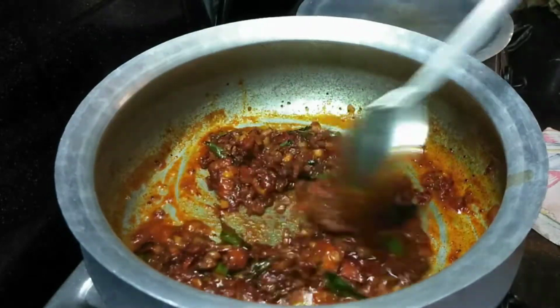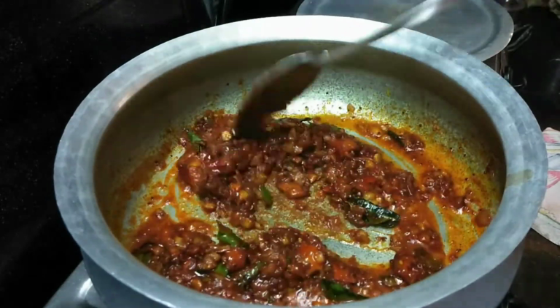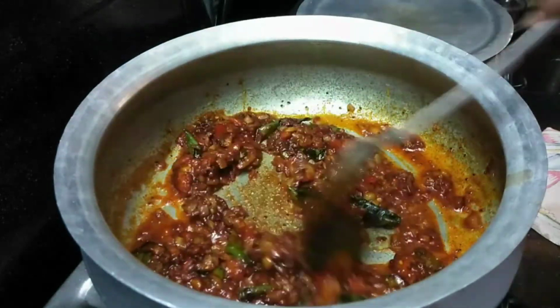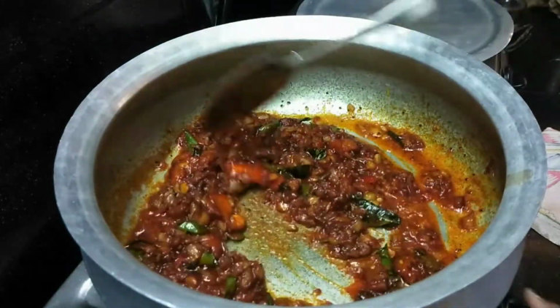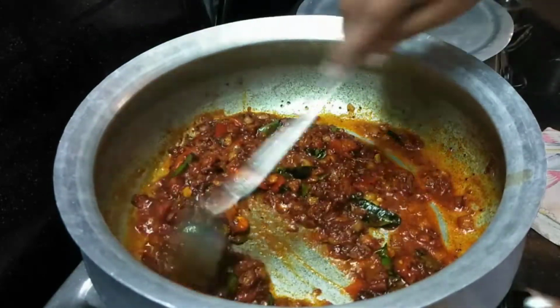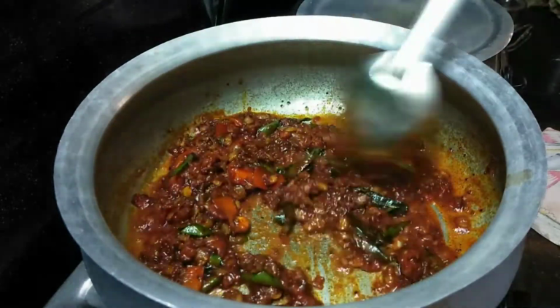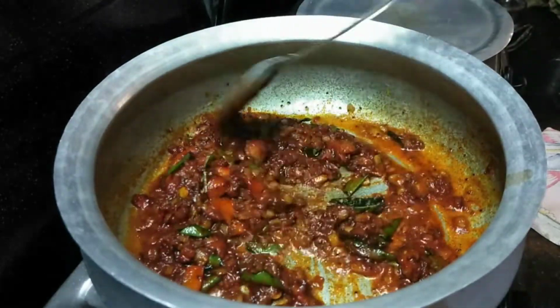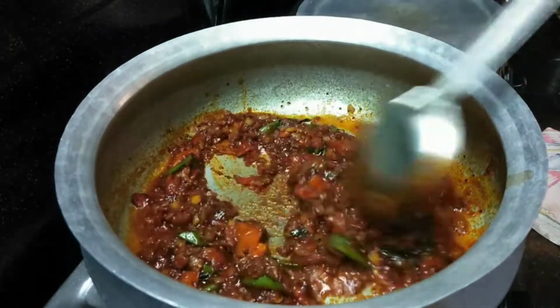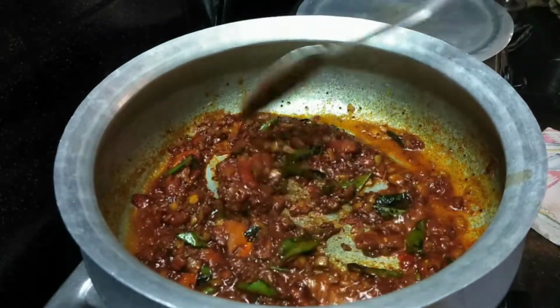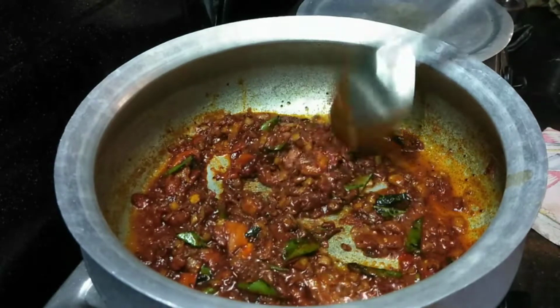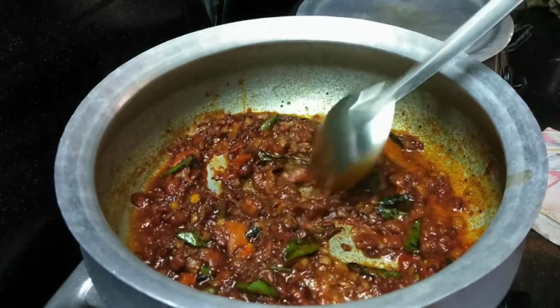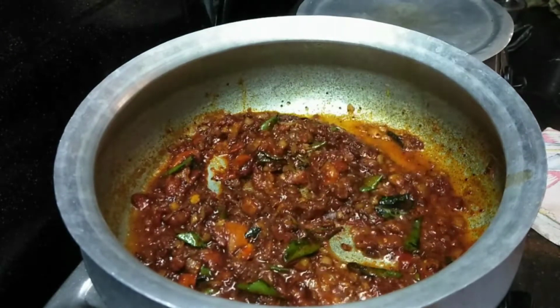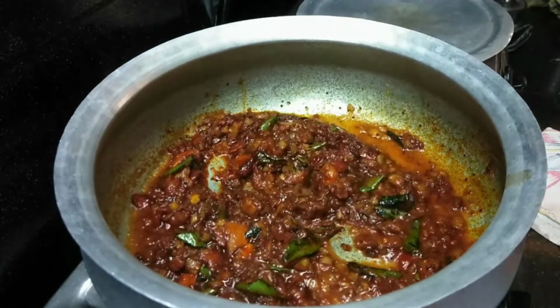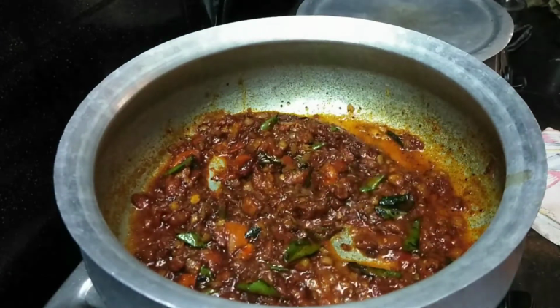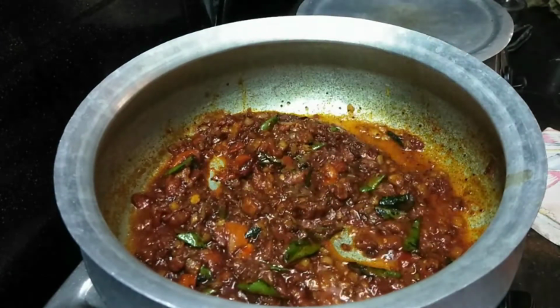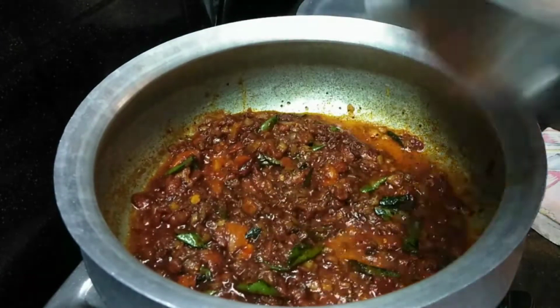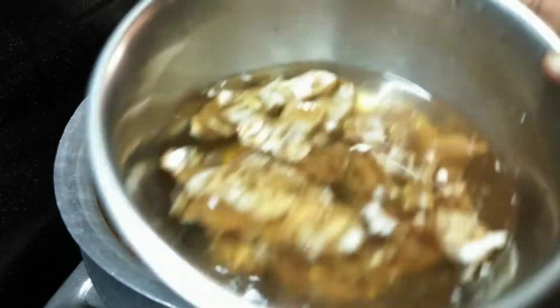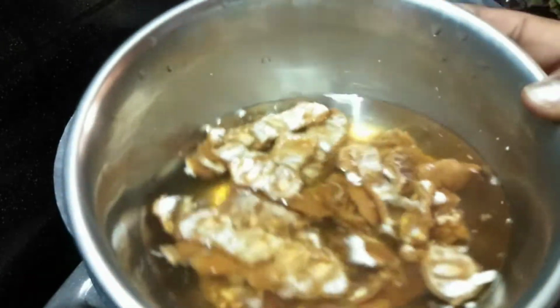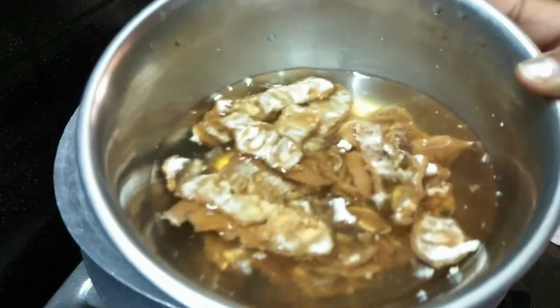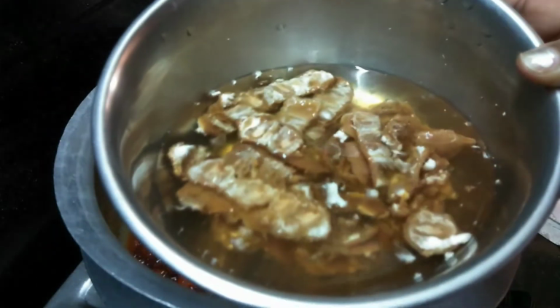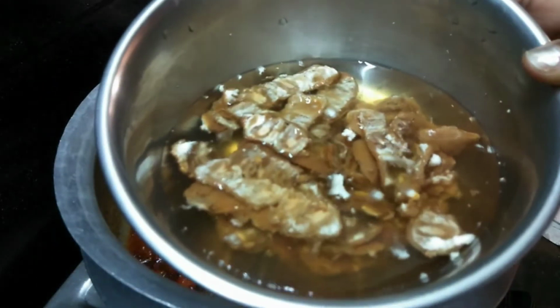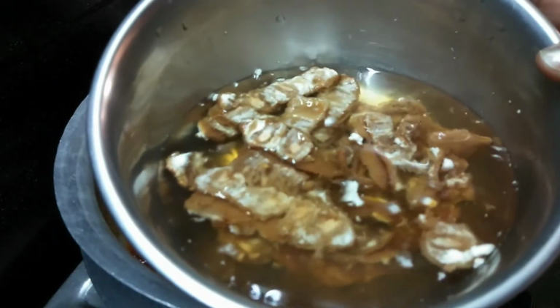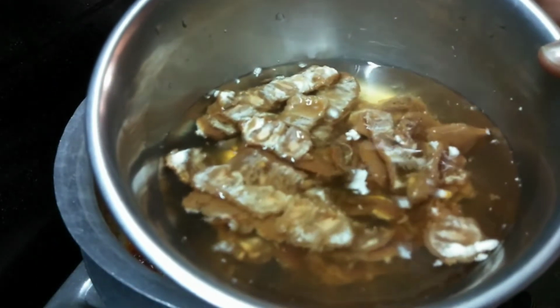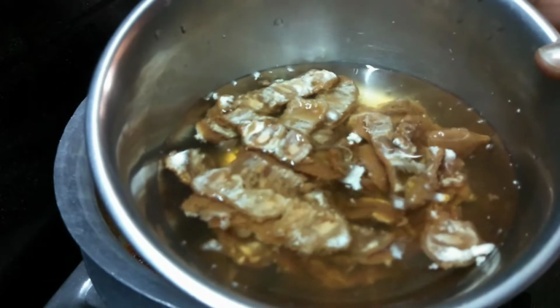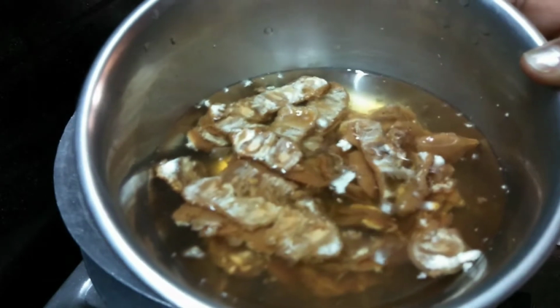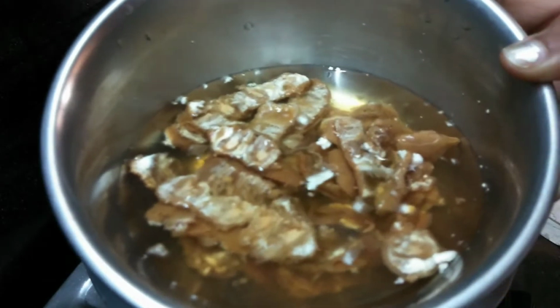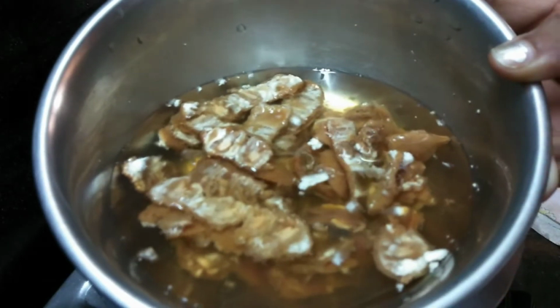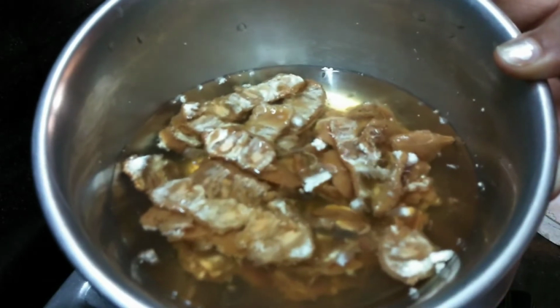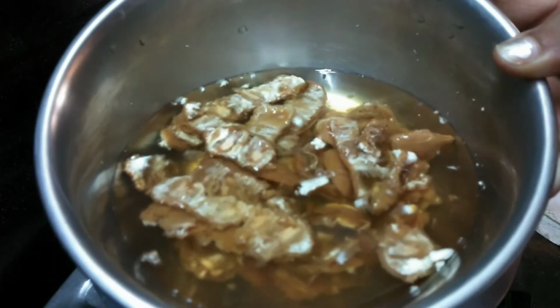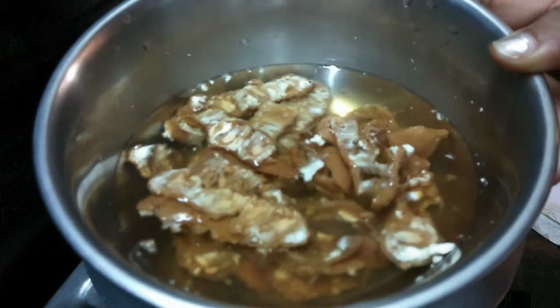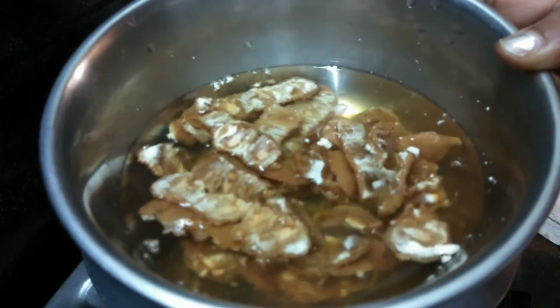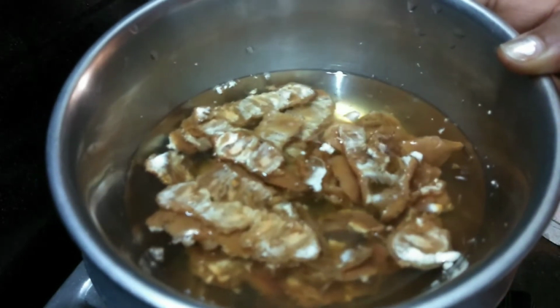I will mix it for 3 minutes. I will add 150 grams of salt.